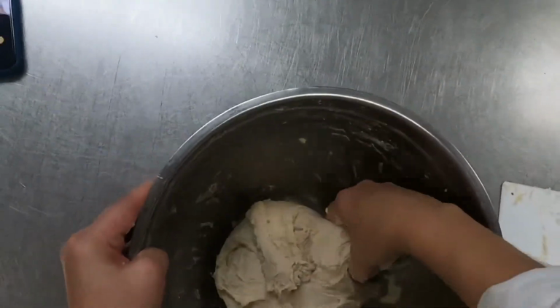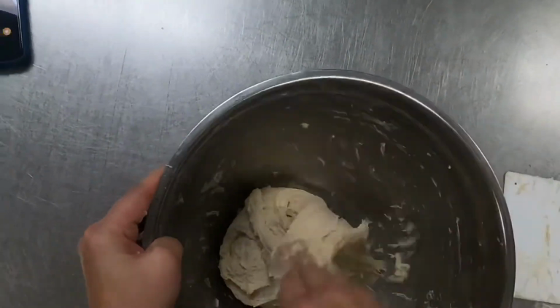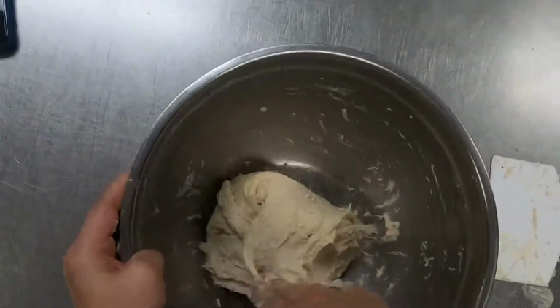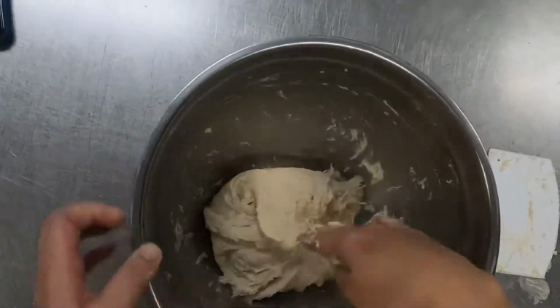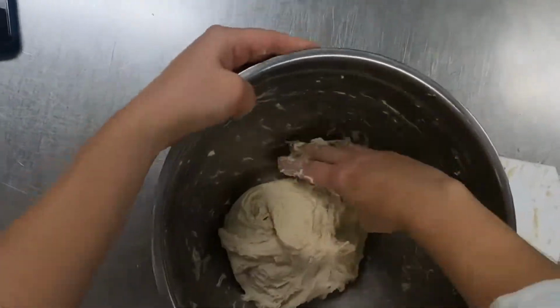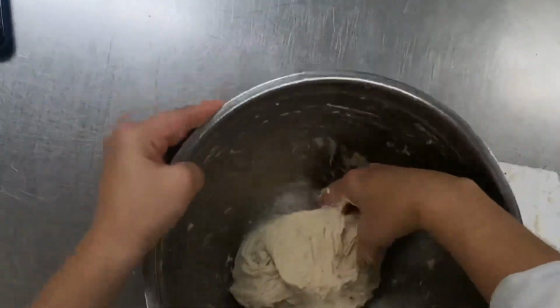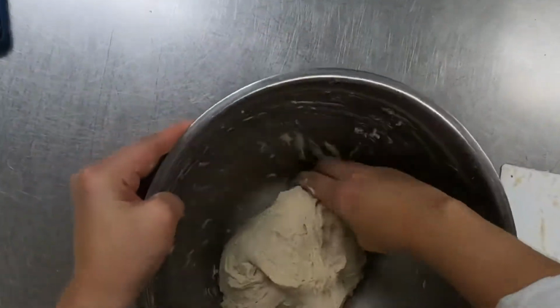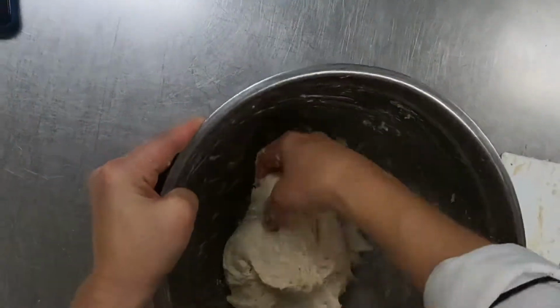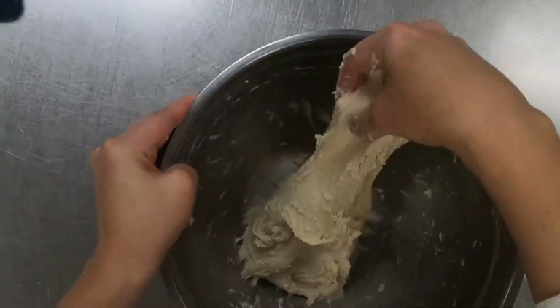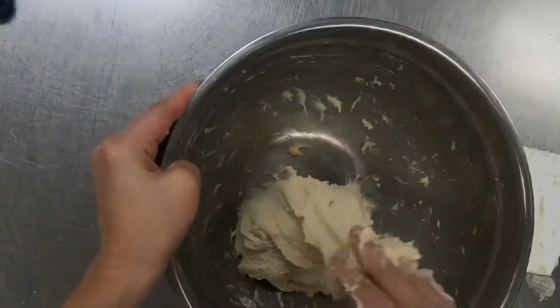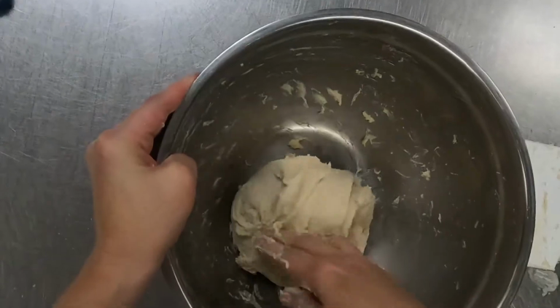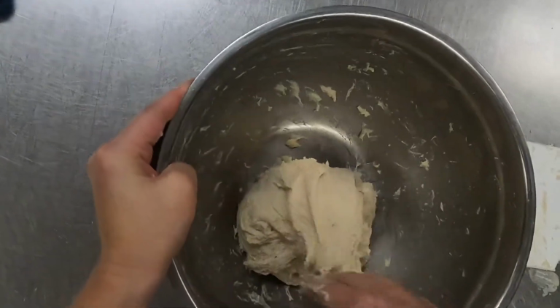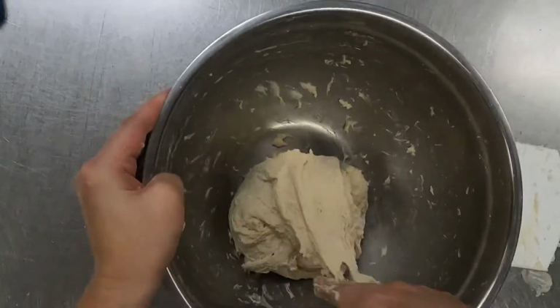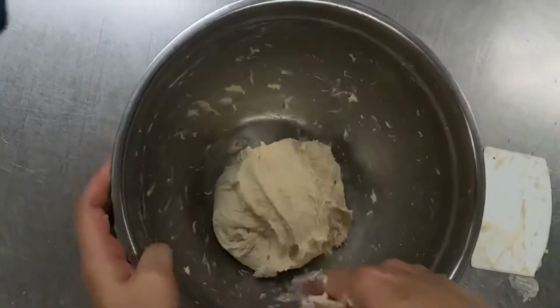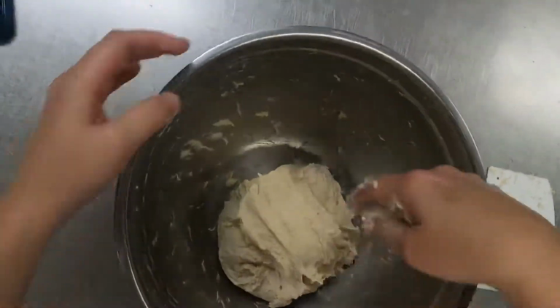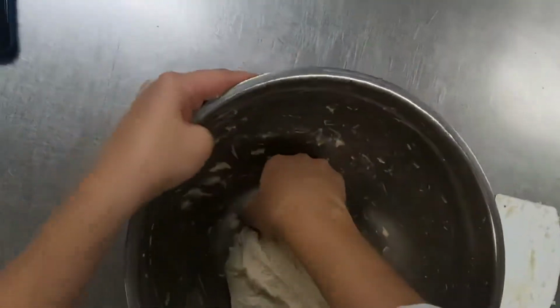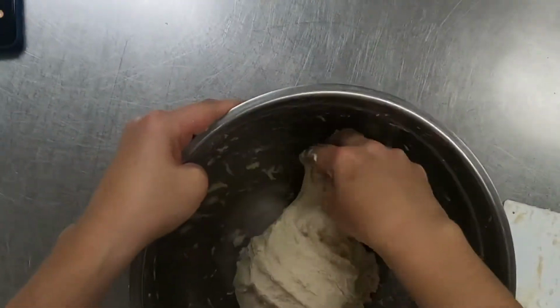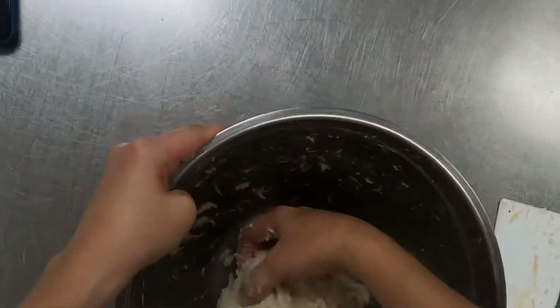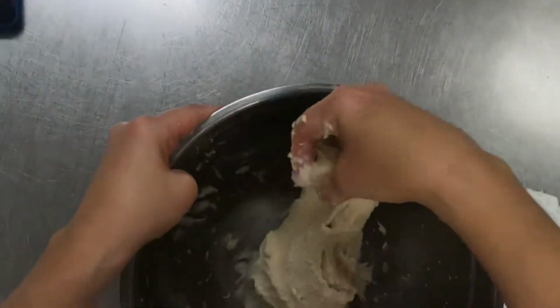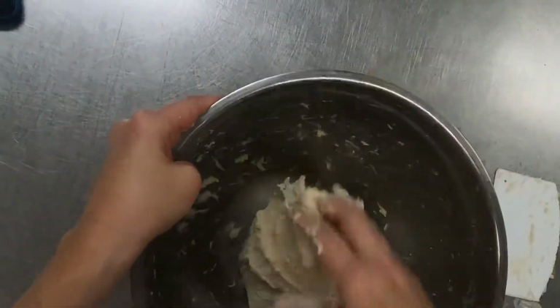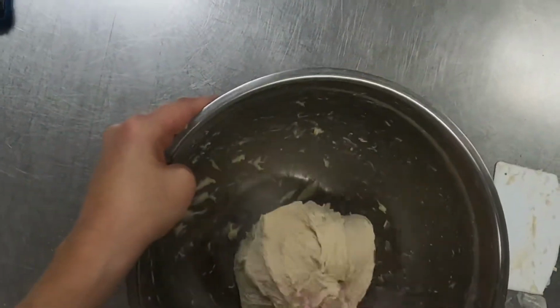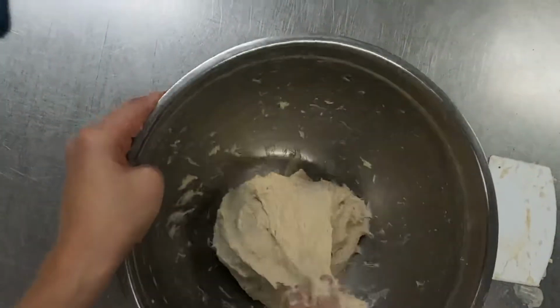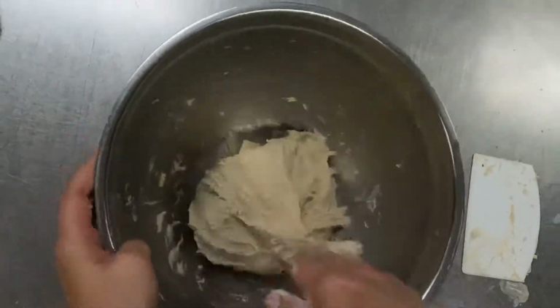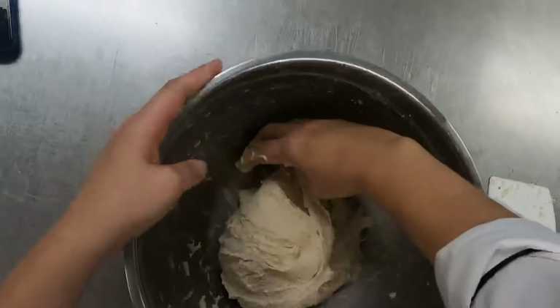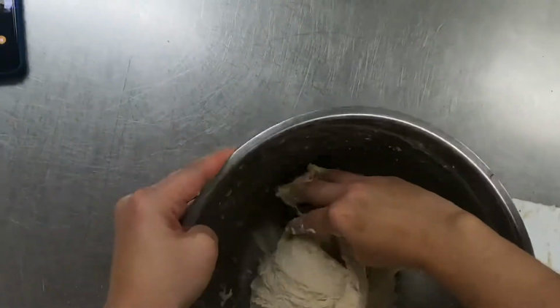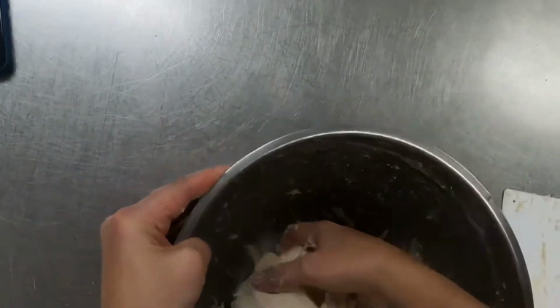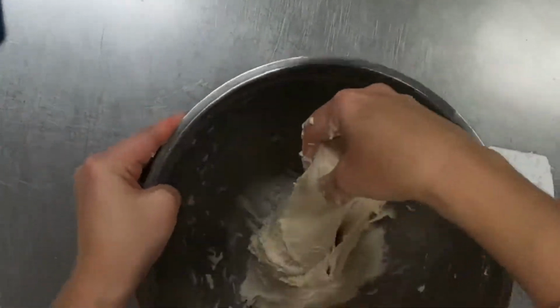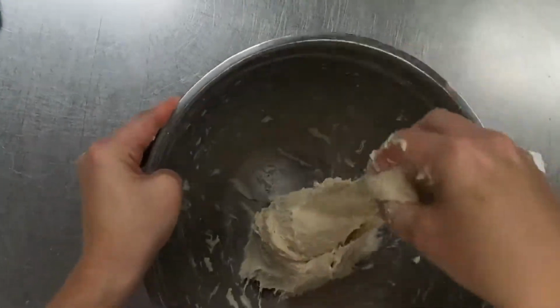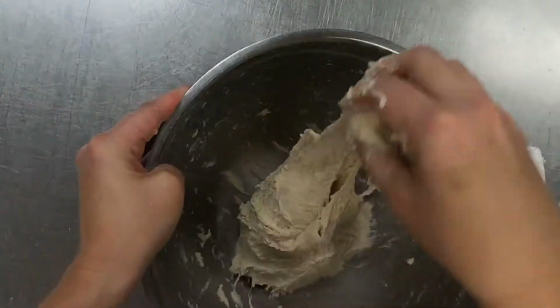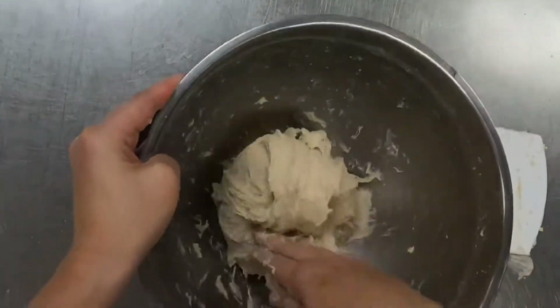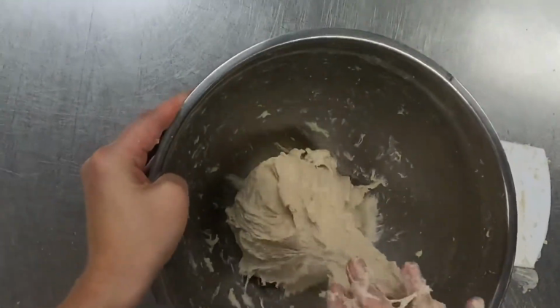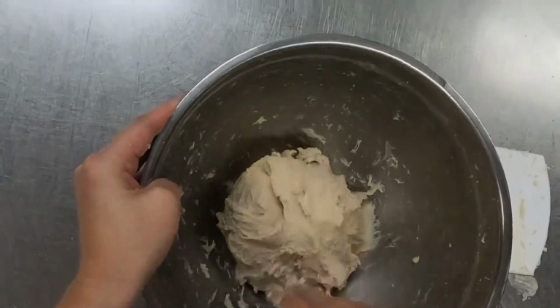Trying to feel when you stop the pulling here as you're doing these turns — it just takes a little bit of practice and feel. Right now as I'm pulling it up, it's very stretchy and it's letting me pull it very far.